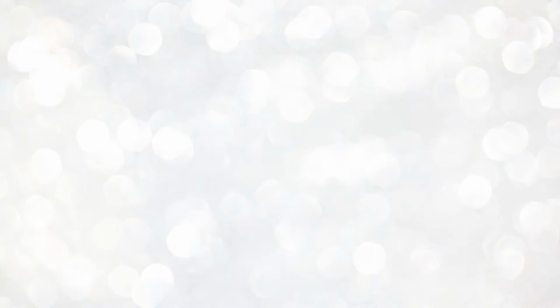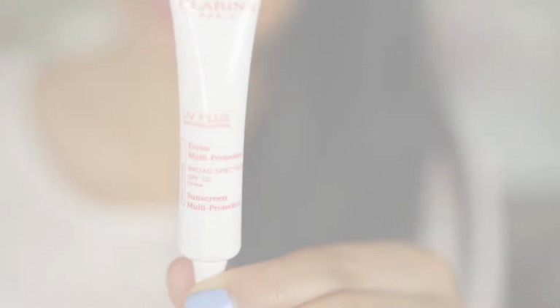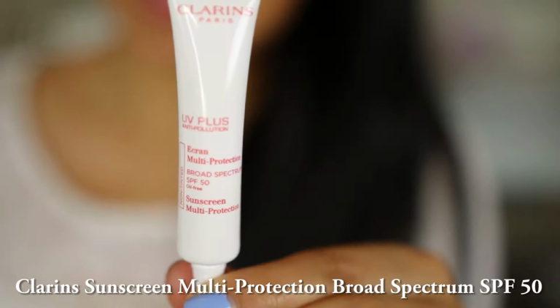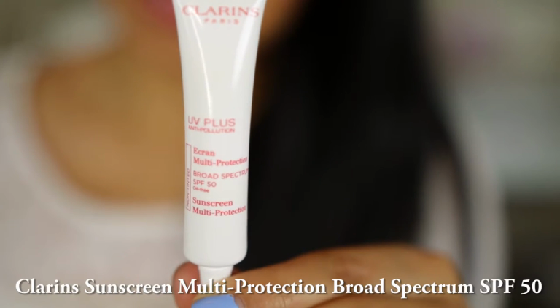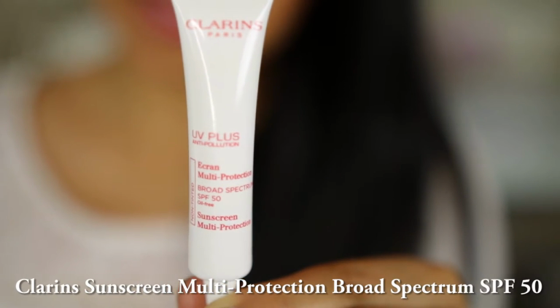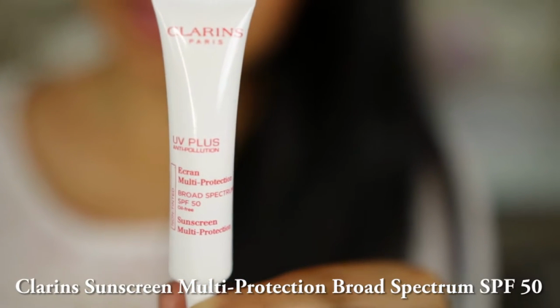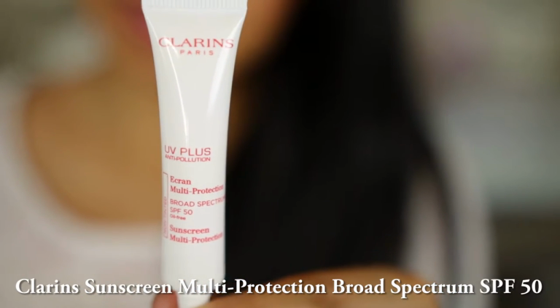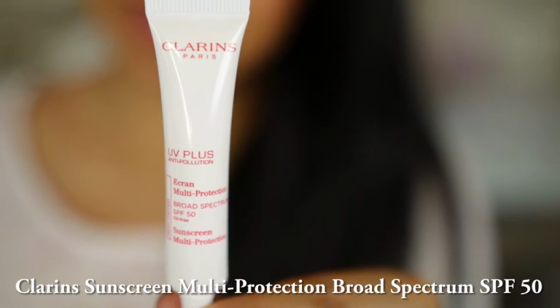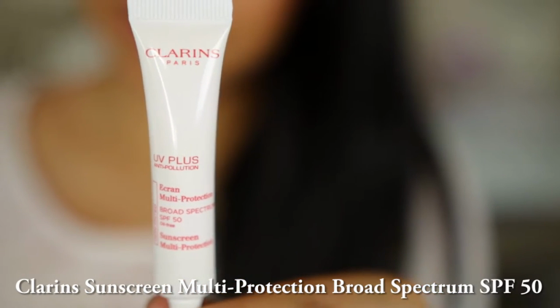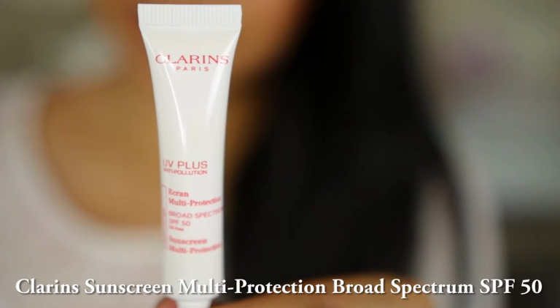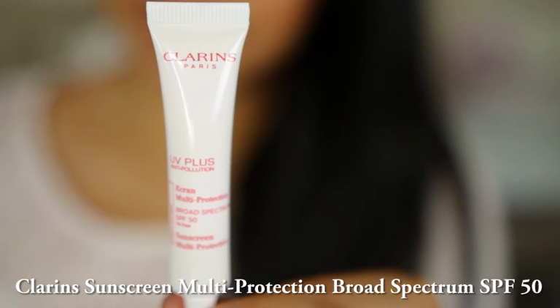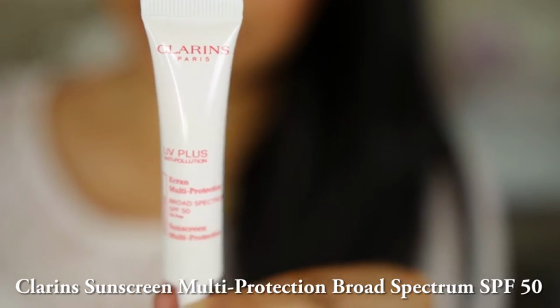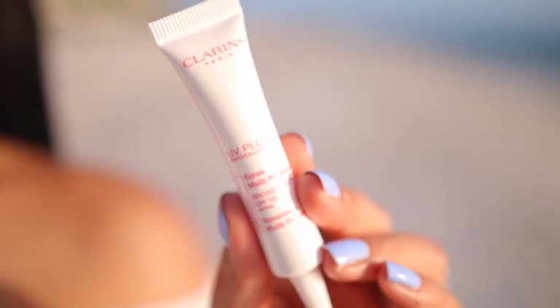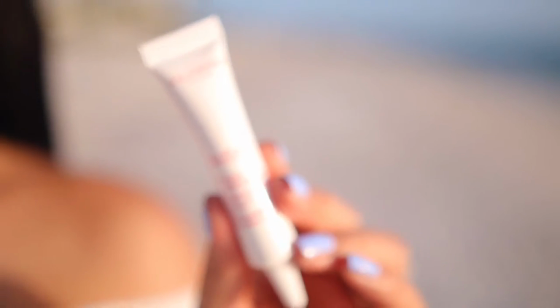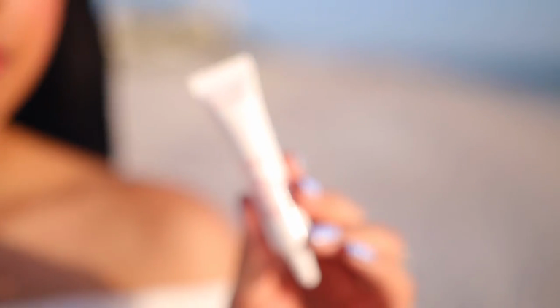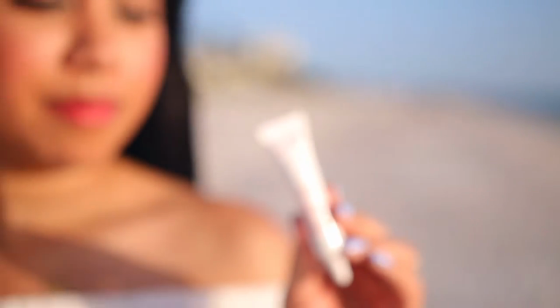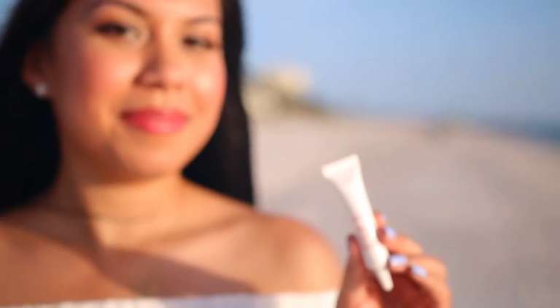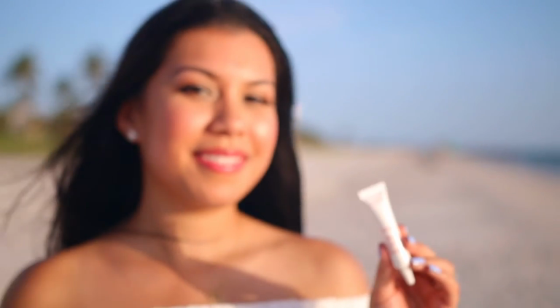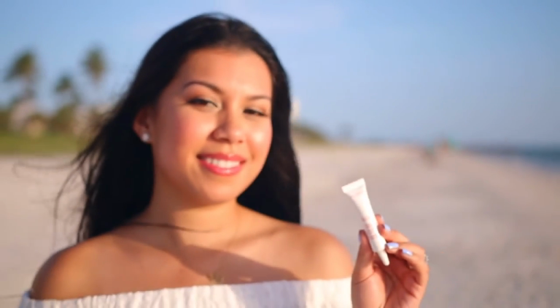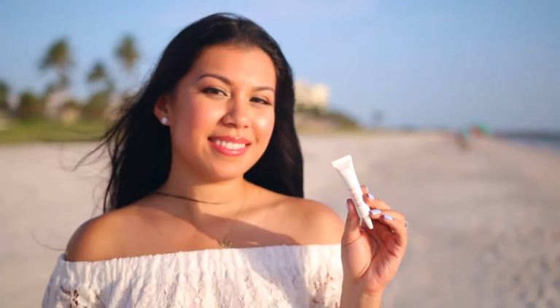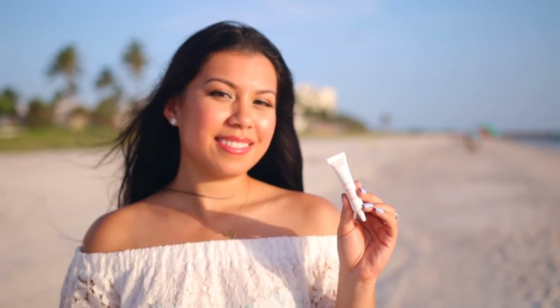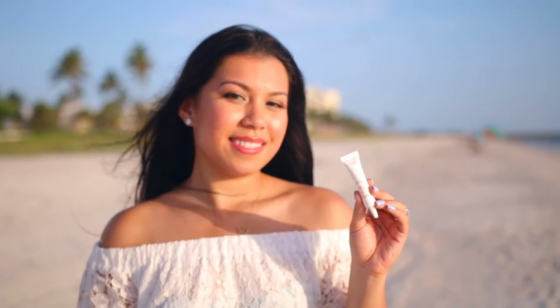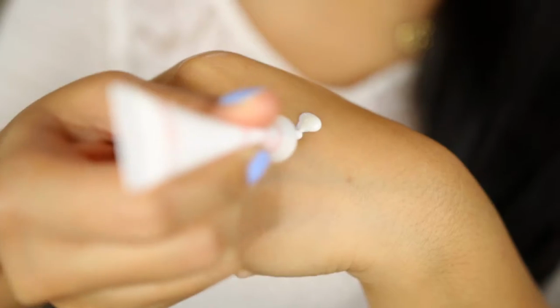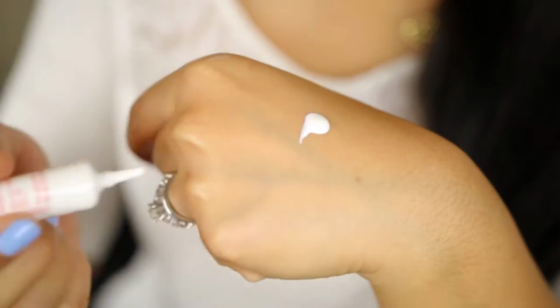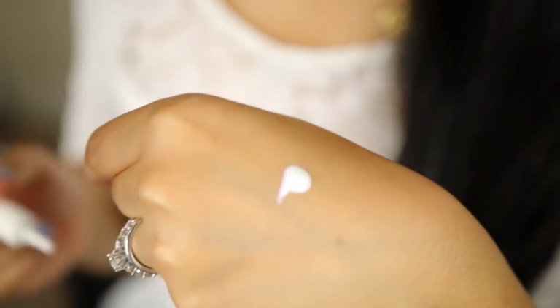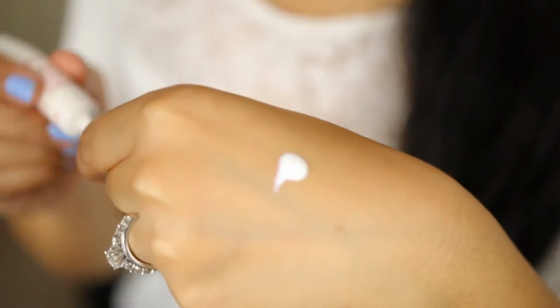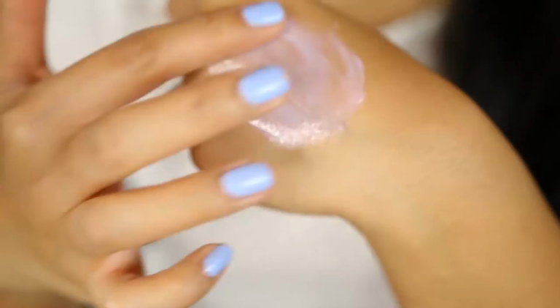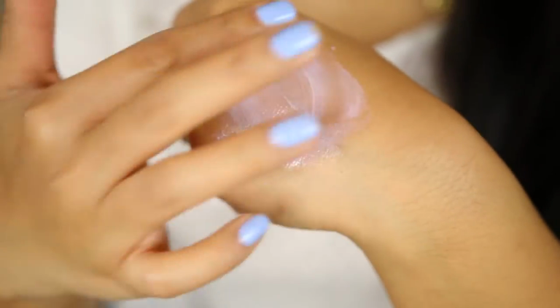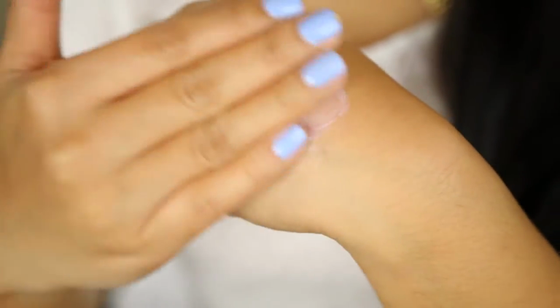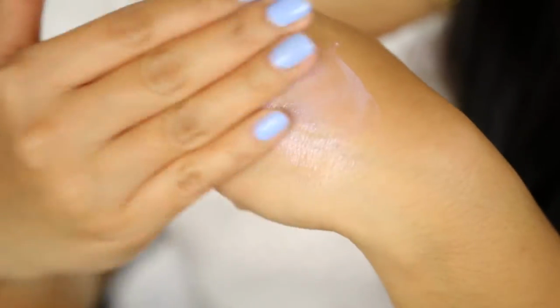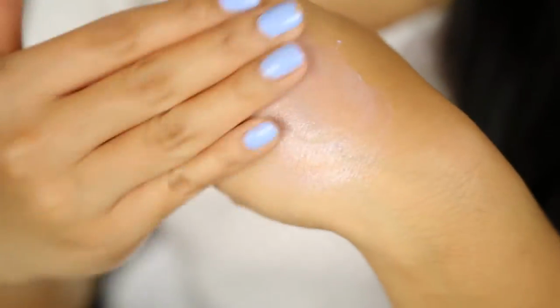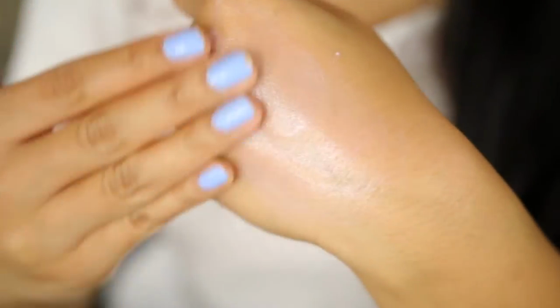The first product I want to introduce is the Clarins Sunscreen Multi-Protection SPF 50. Don't forget to protect that face, love — your skin will thank you later. I apply this underneath my foundation, or on days I don't plan on wearing any makeup.